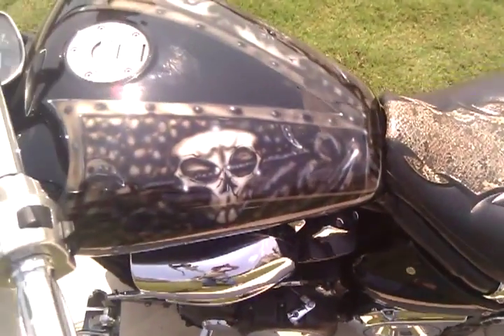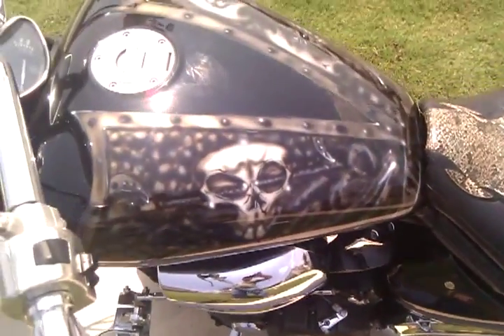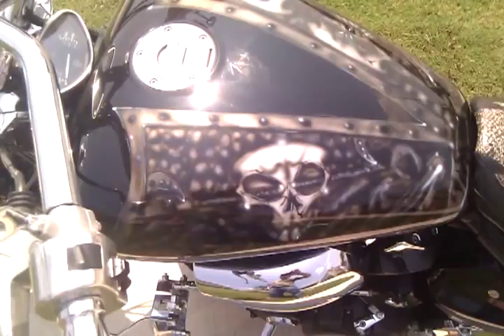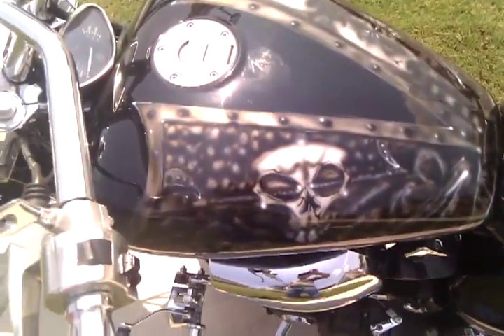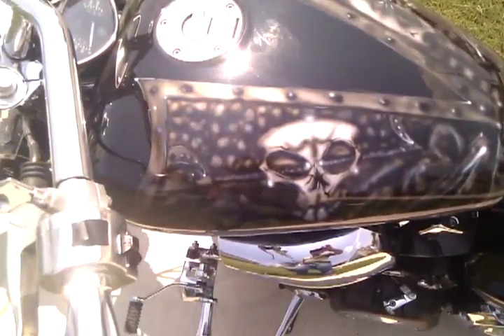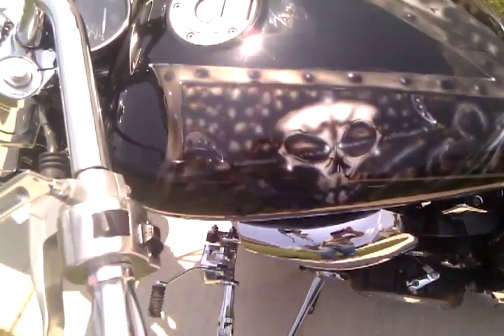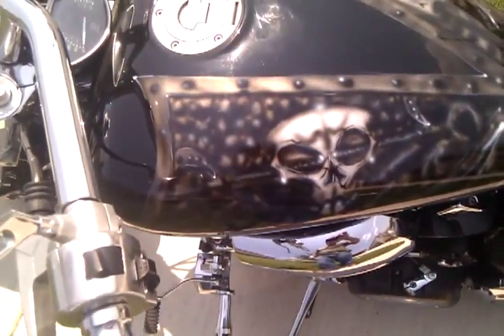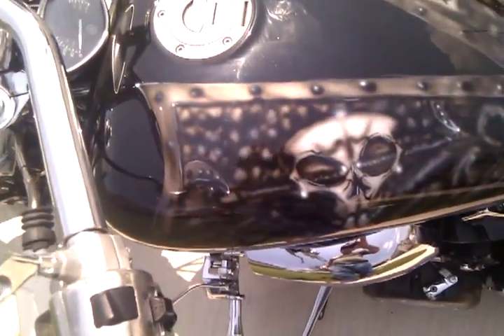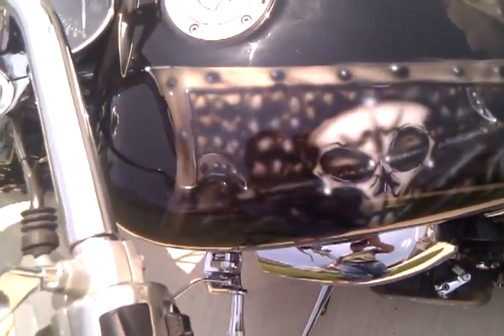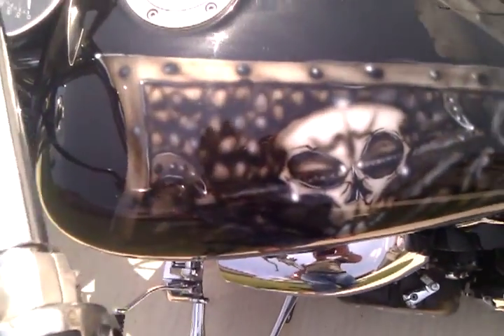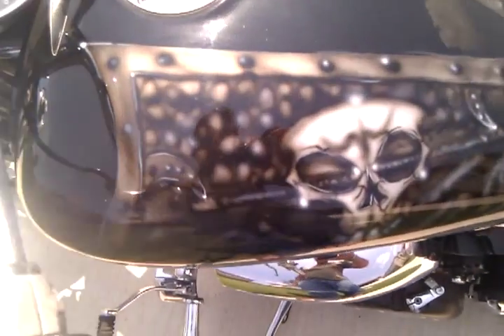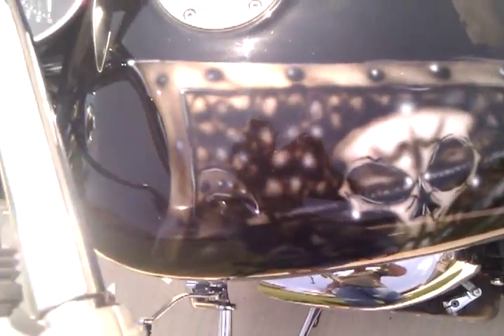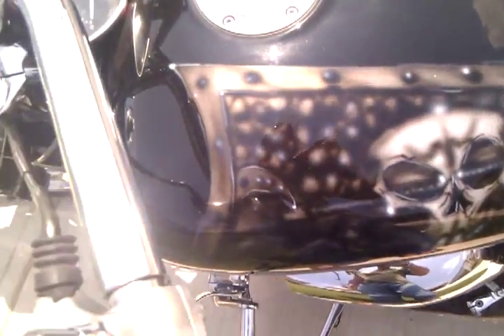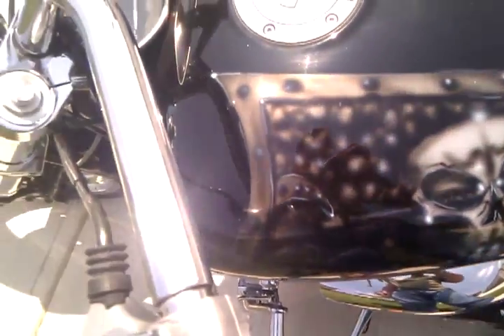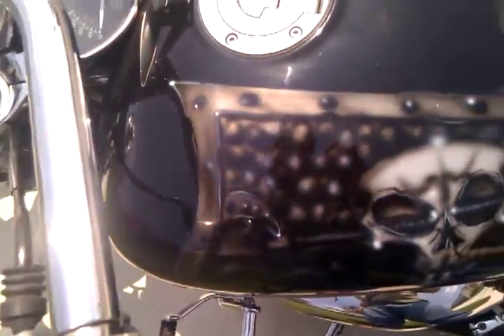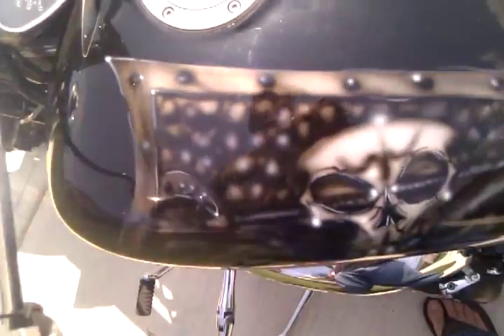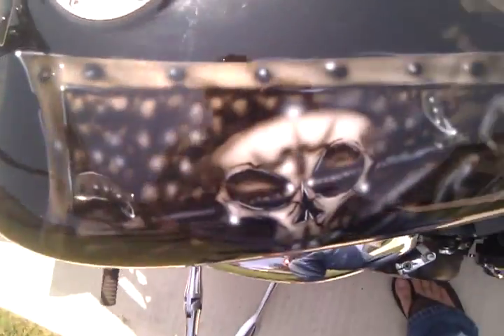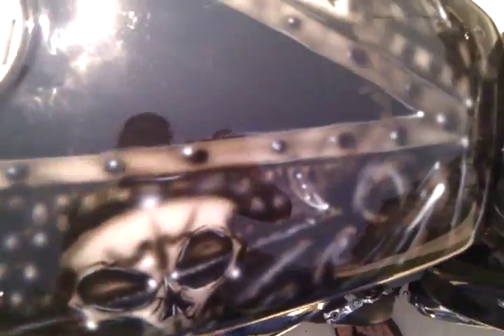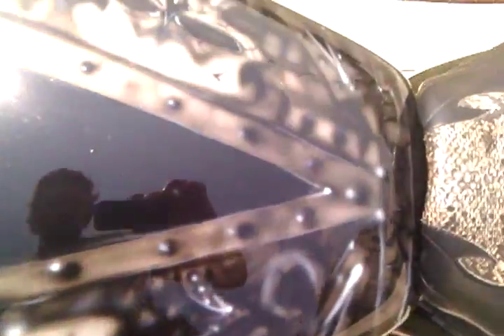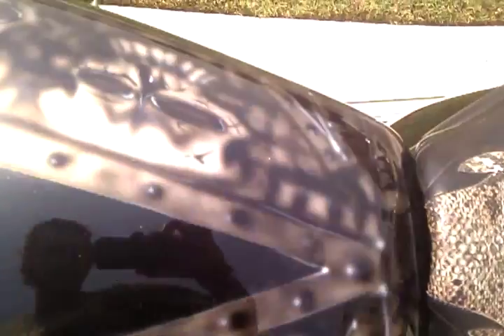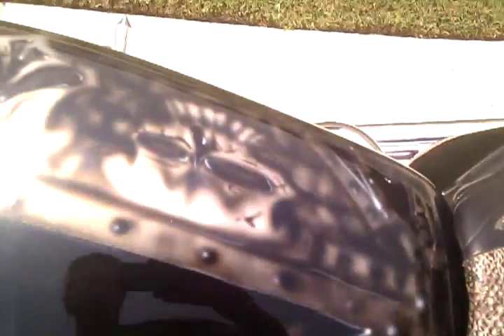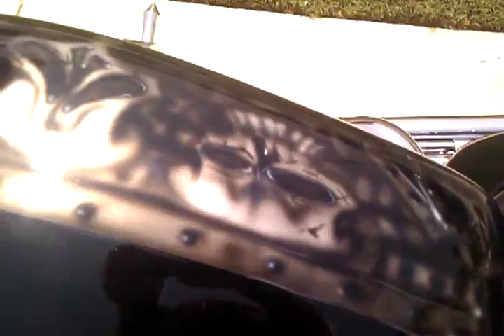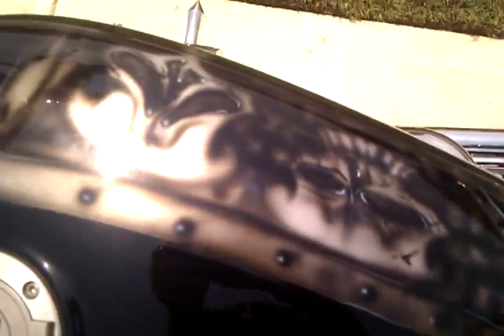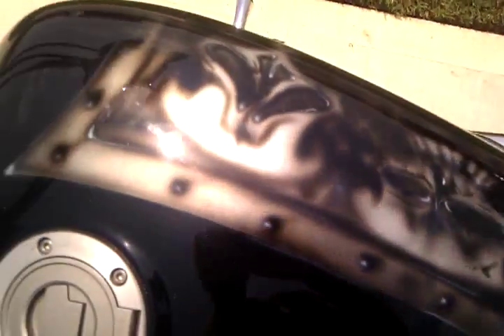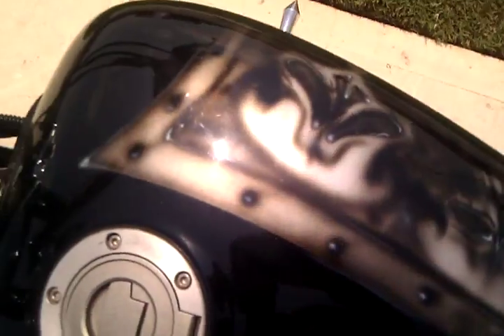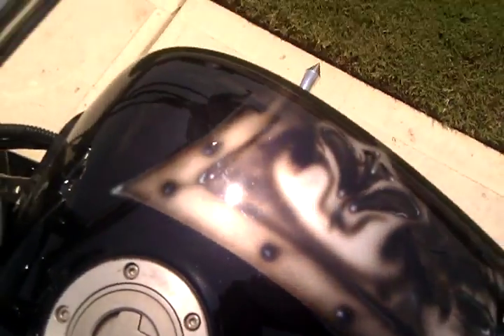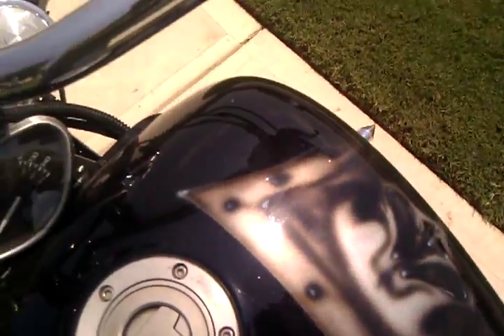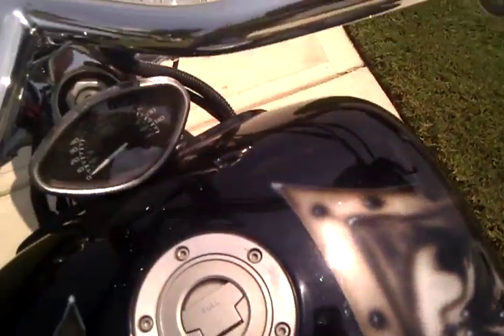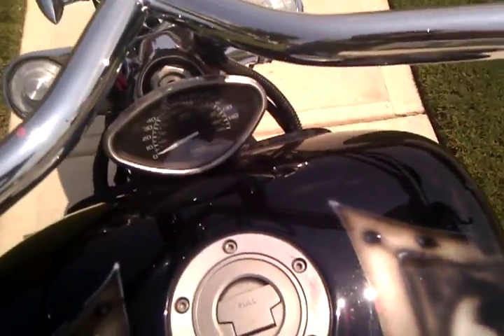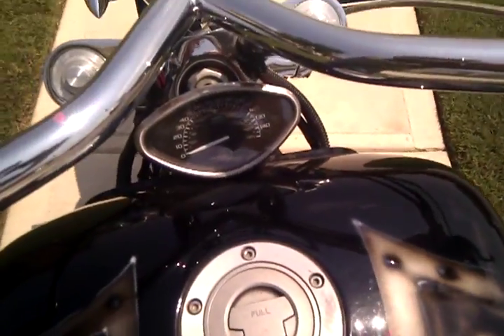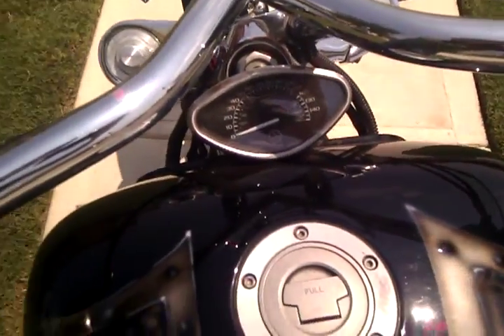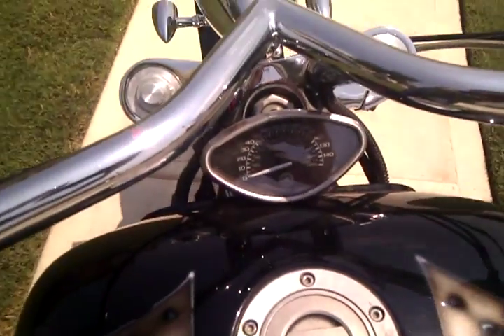We've got a biomechanical paint job. We've got encapsulated skulls inside the bronze chamber. It's all custom airbrushed.